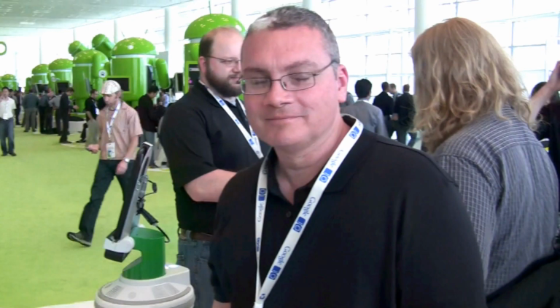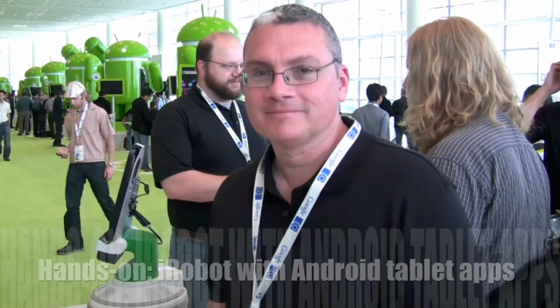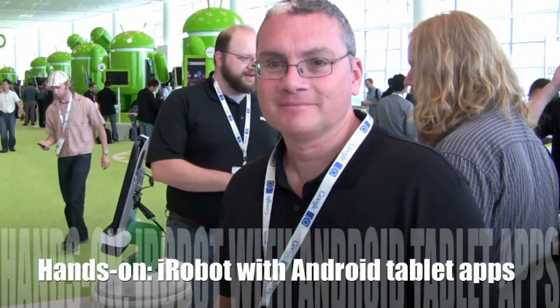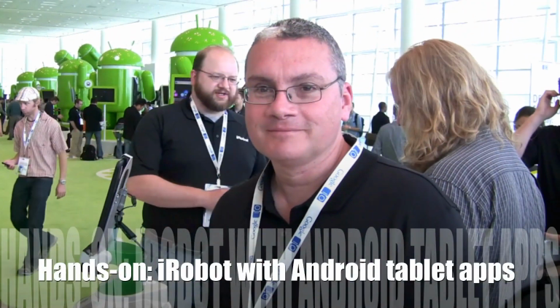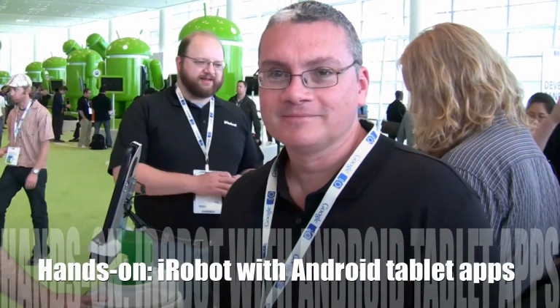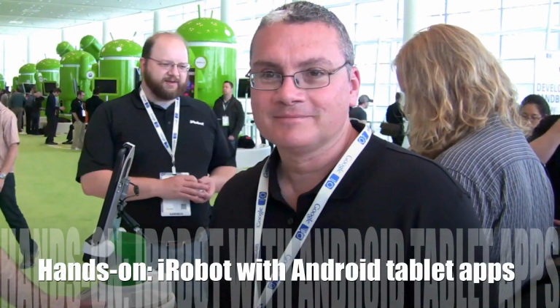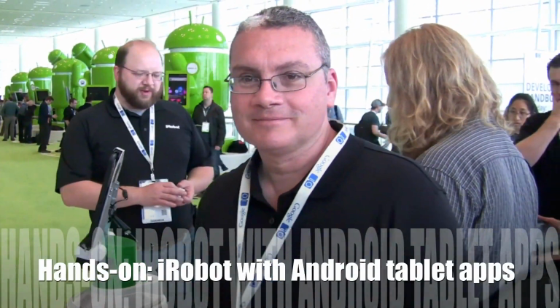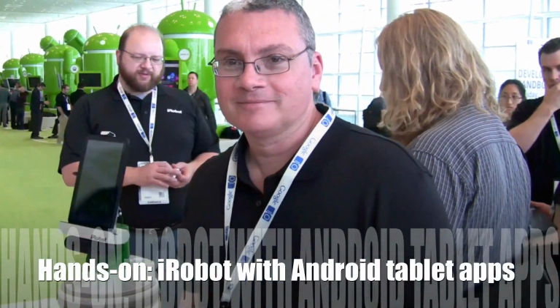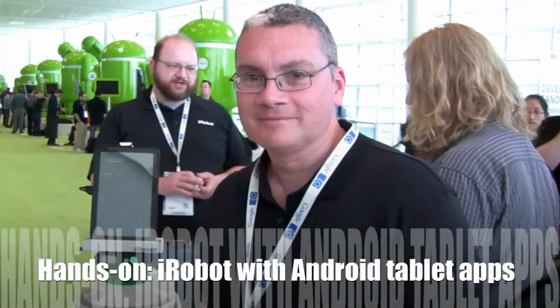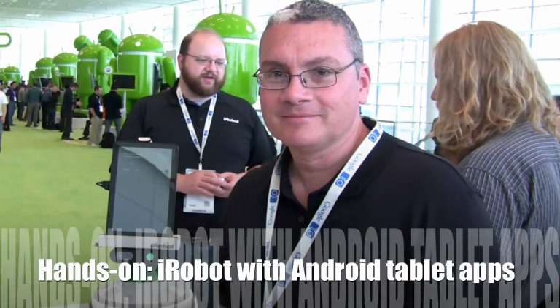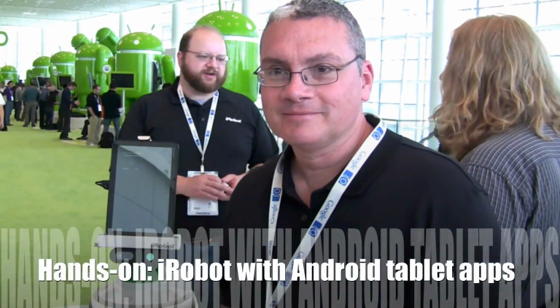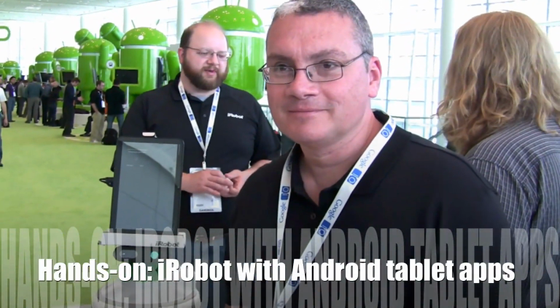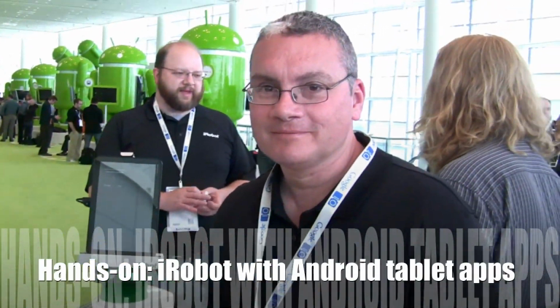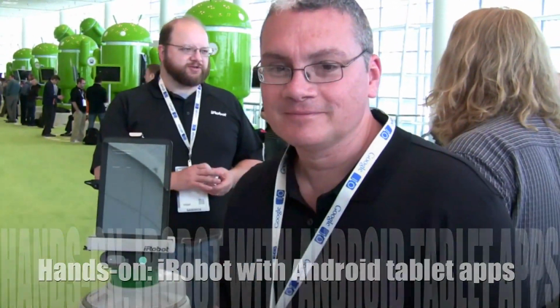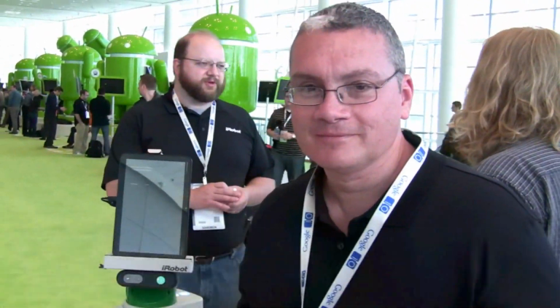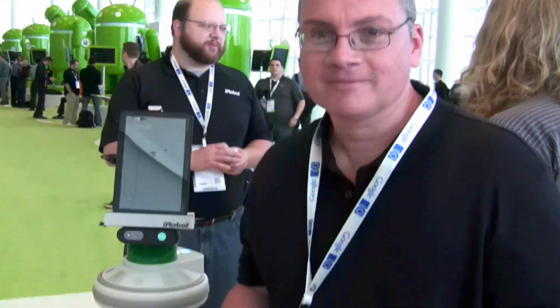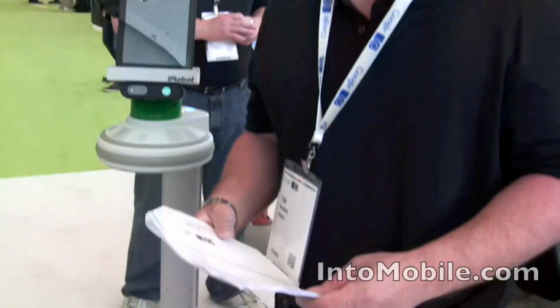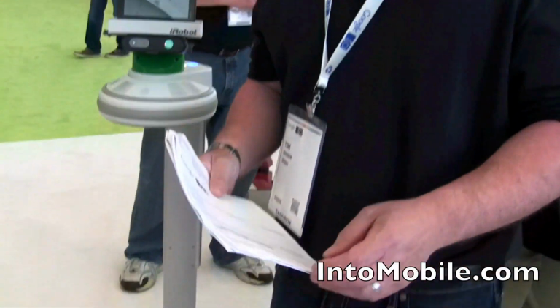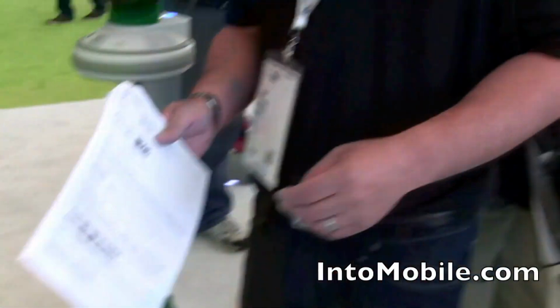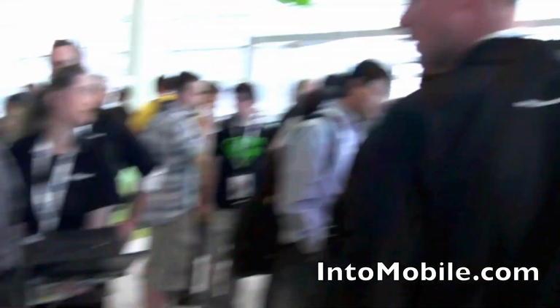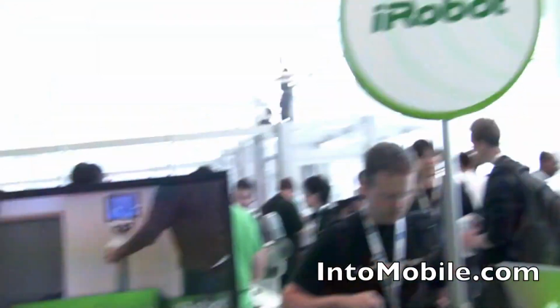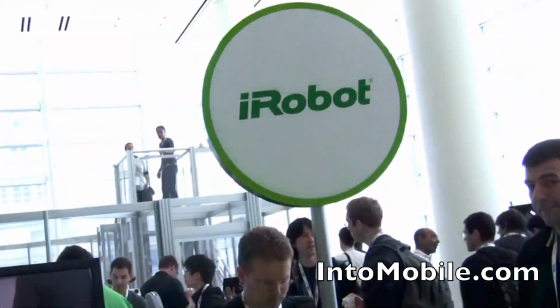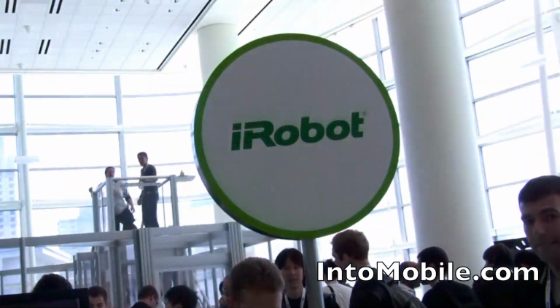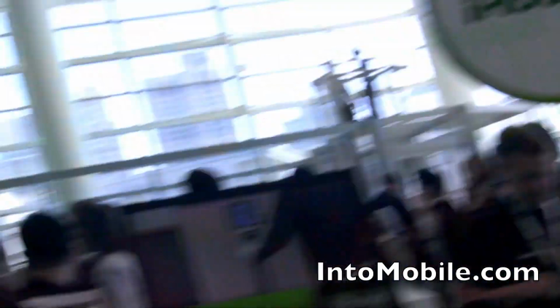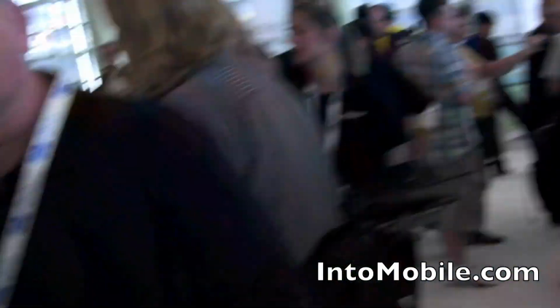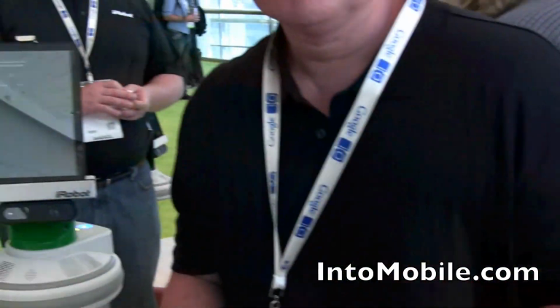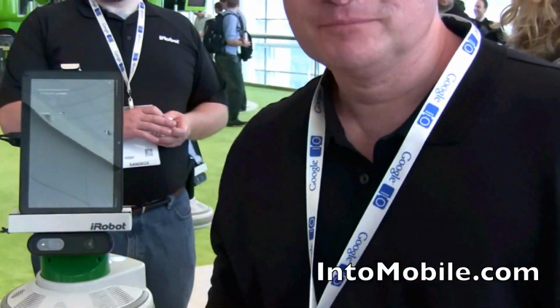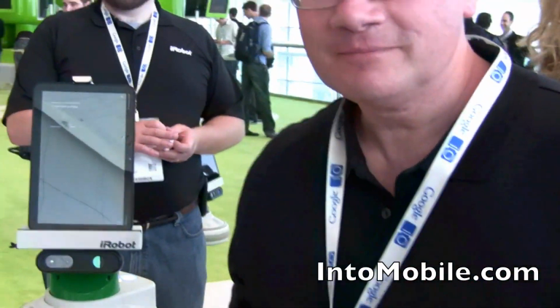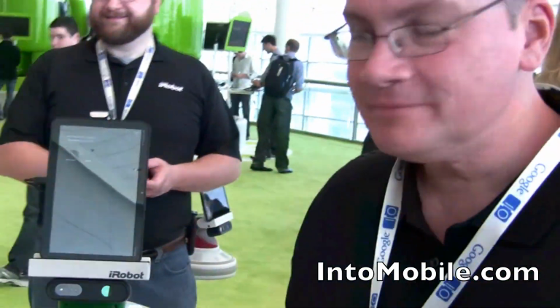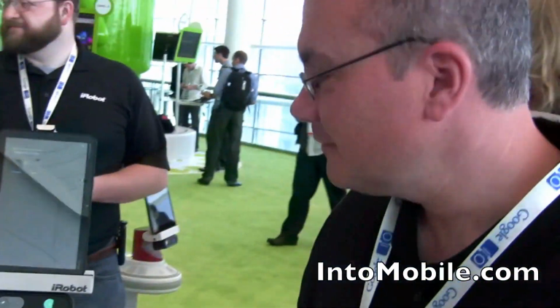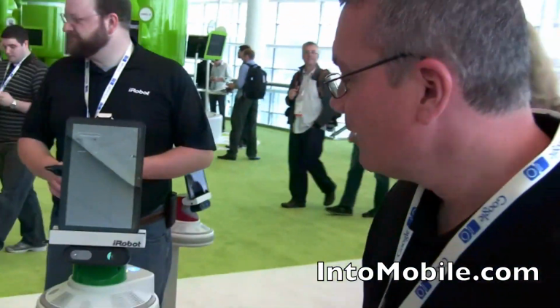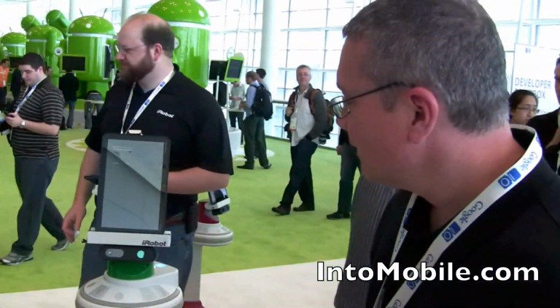Hi friends, Maren with IntuMobile. We're at Google 2011, and it wouldn't be a Google show without some robots. We're here with Tom Wagner from iRobot, so let's see what this is all about. Take it away, Tom.